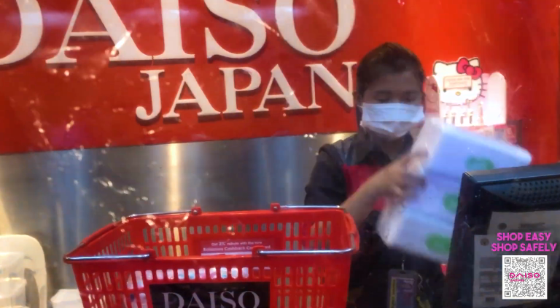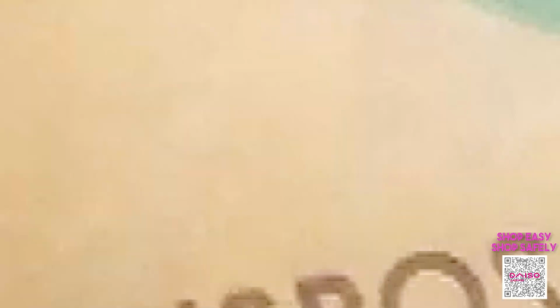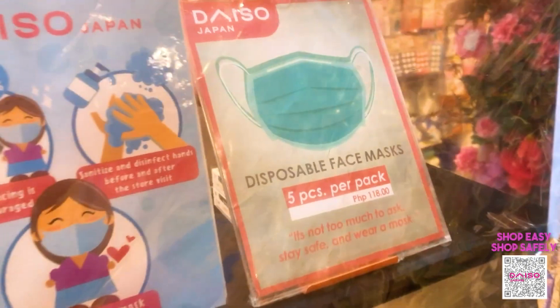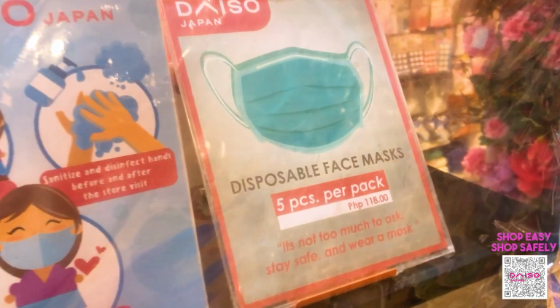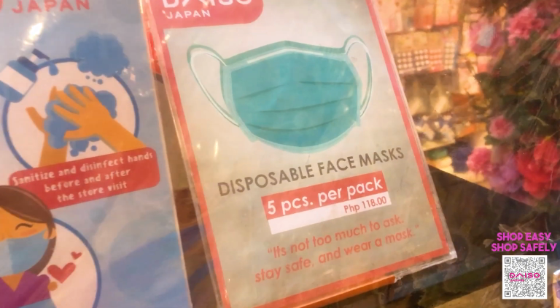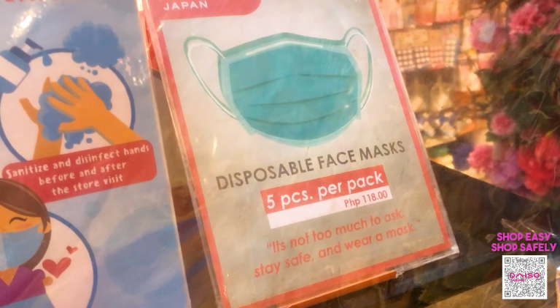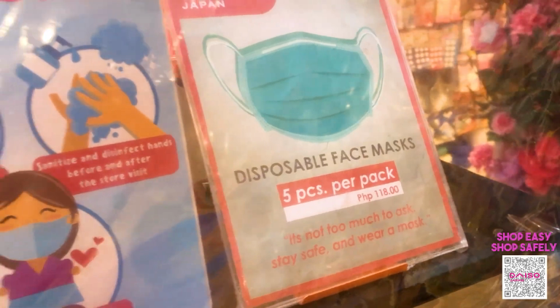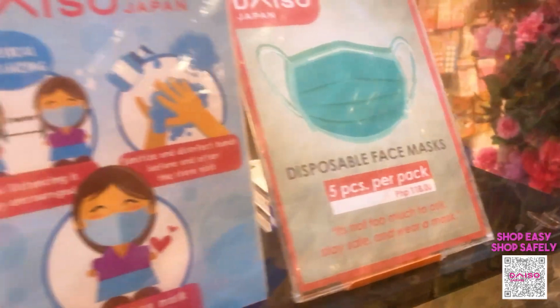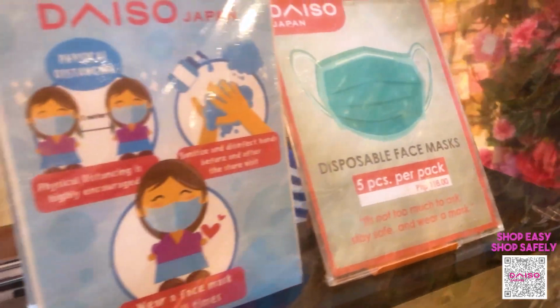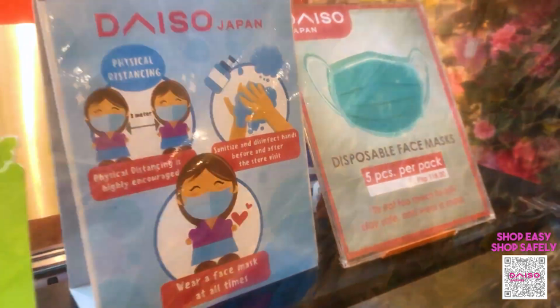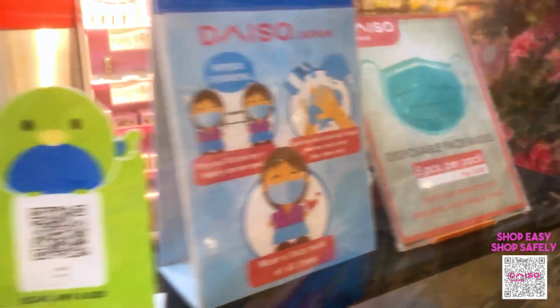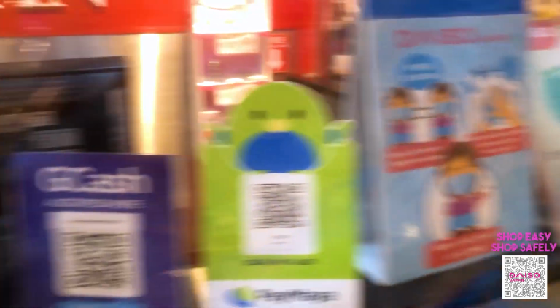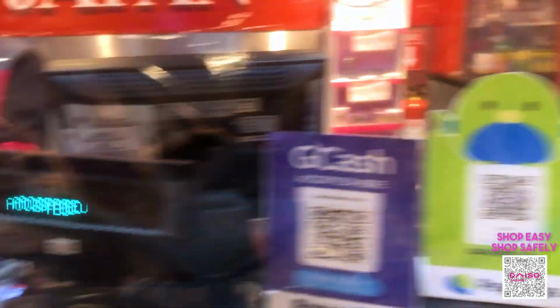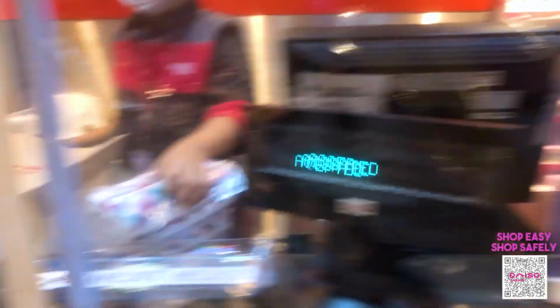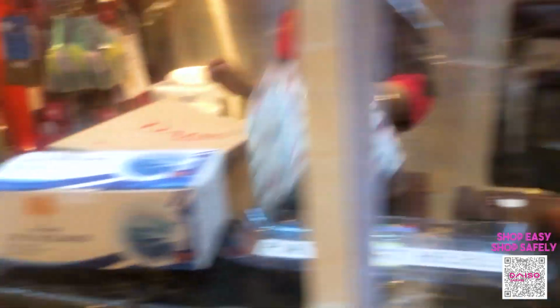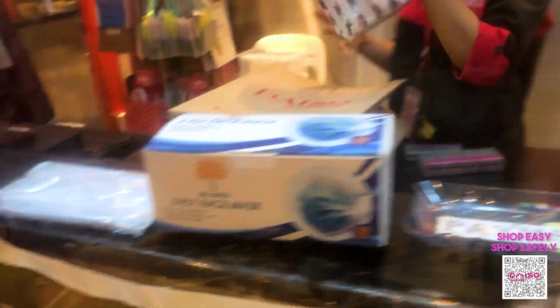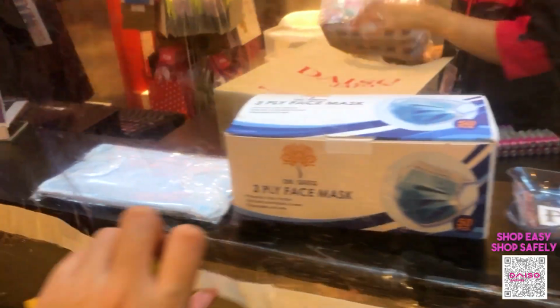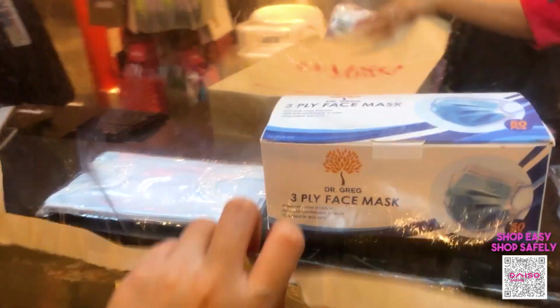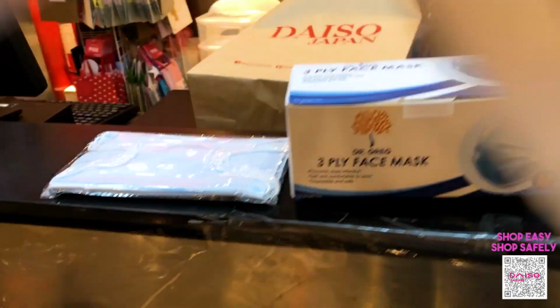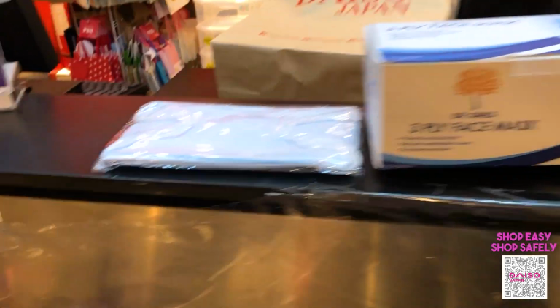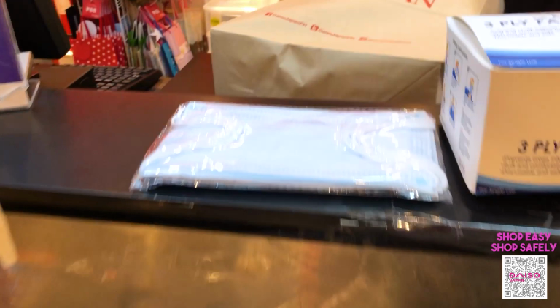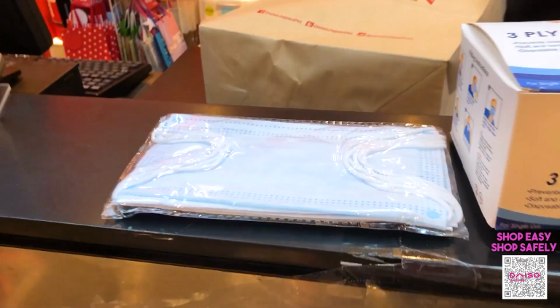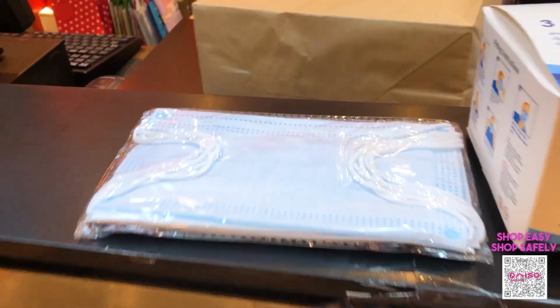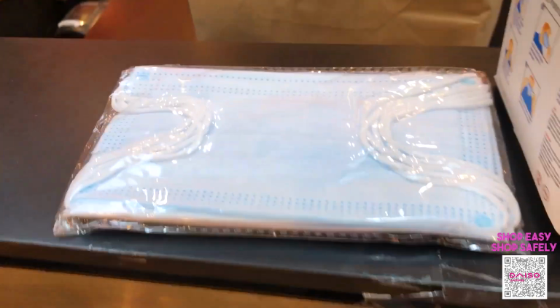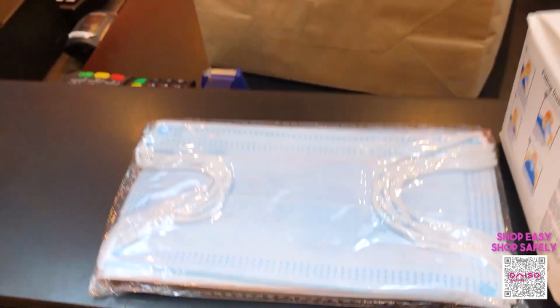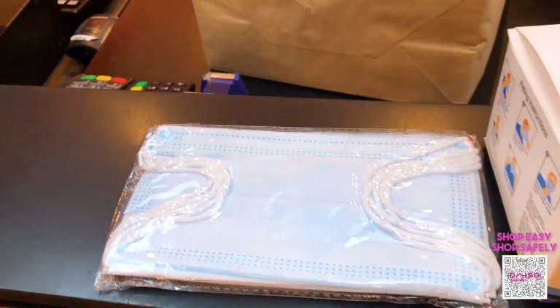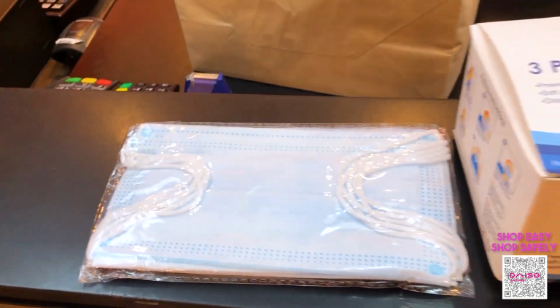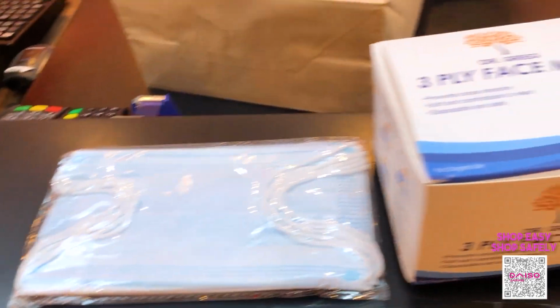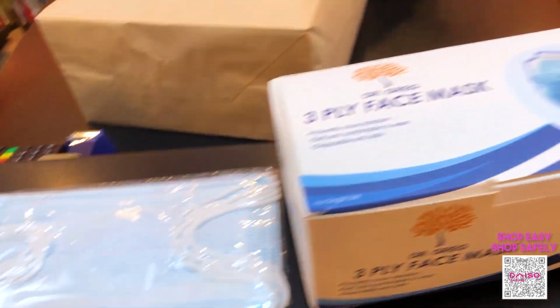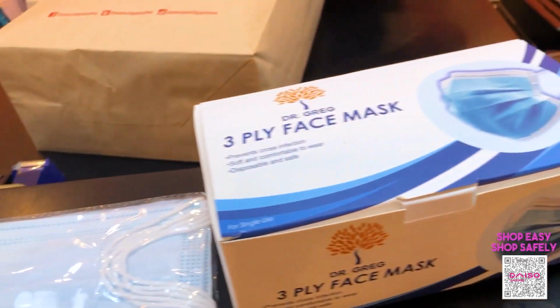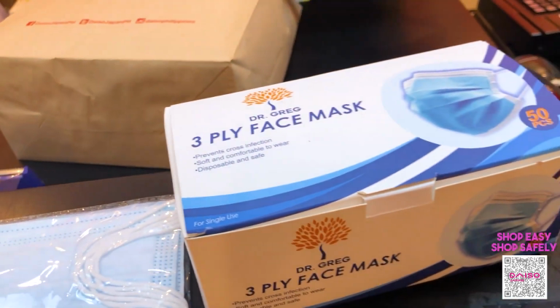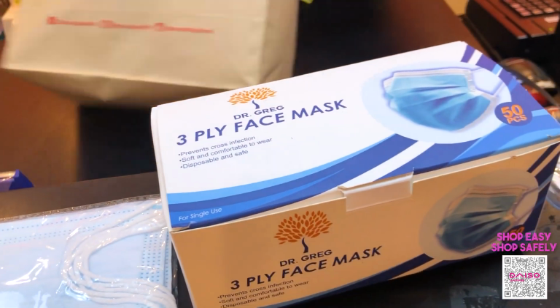We're also selling disposable face masks in packs of 5 and packs of 50.